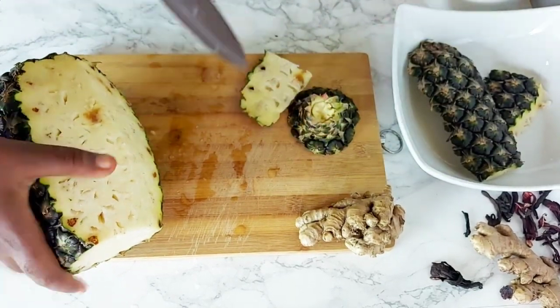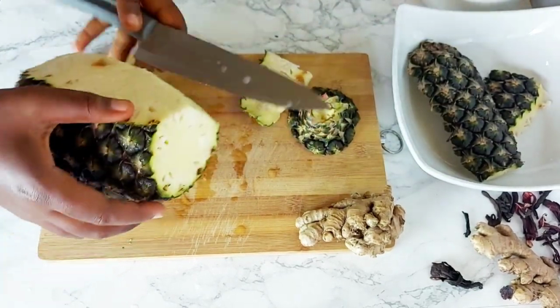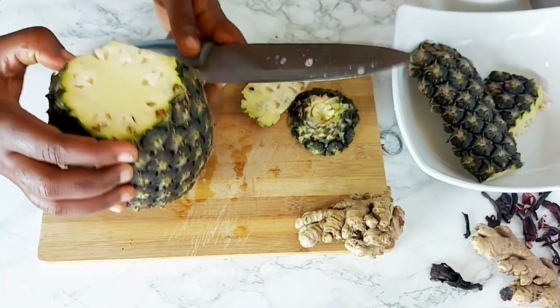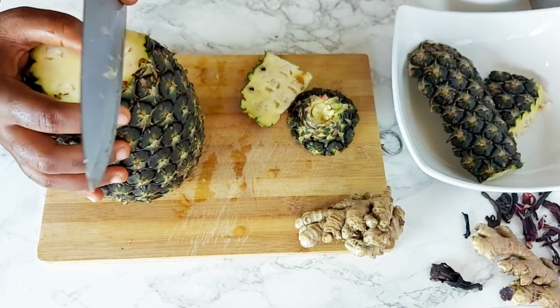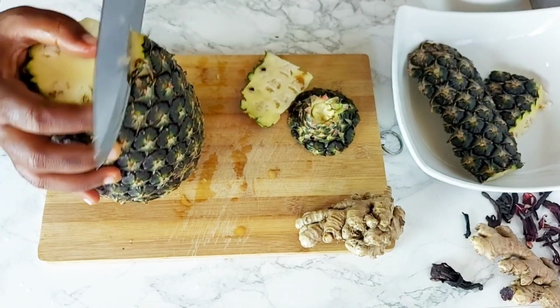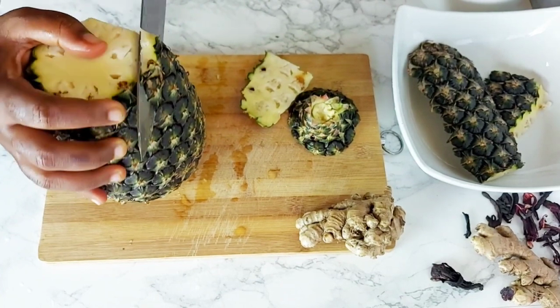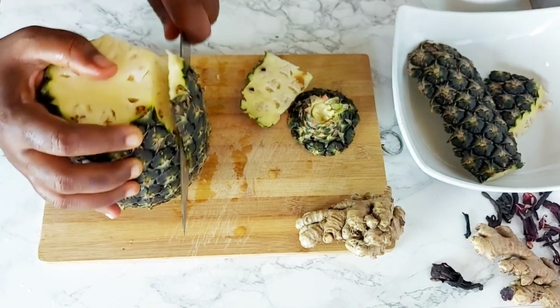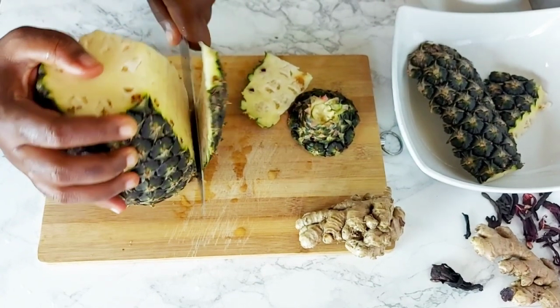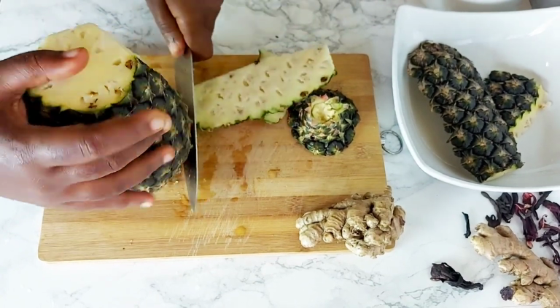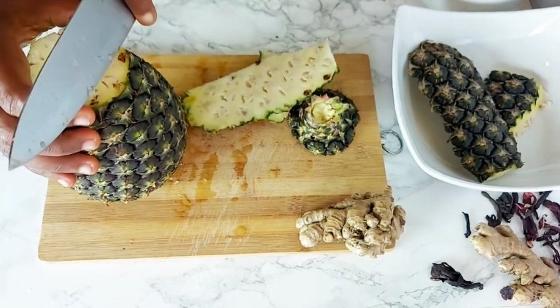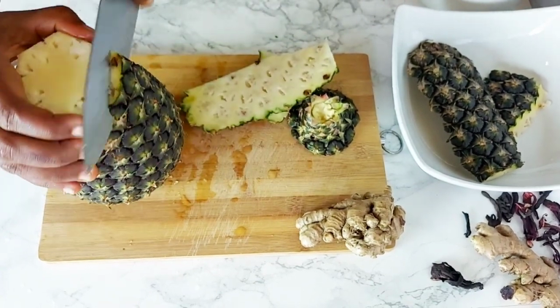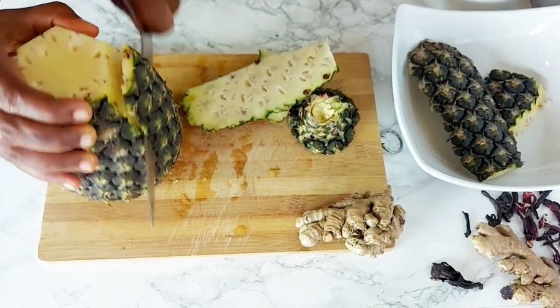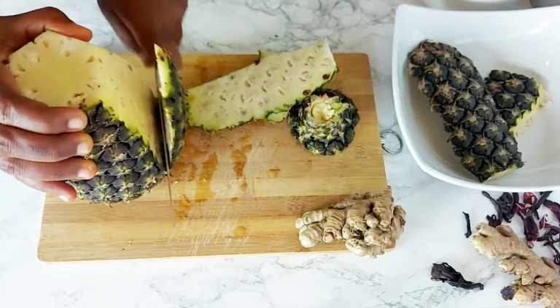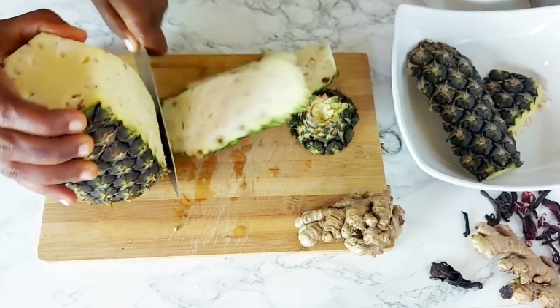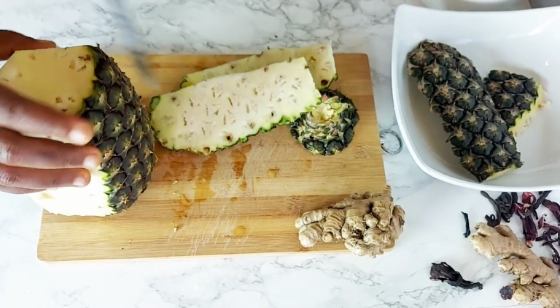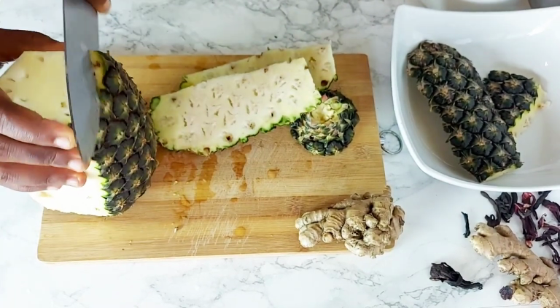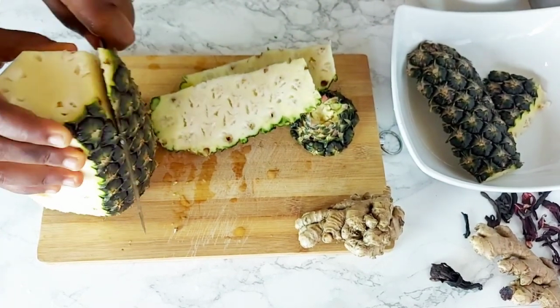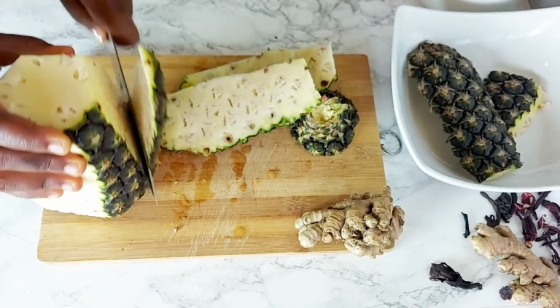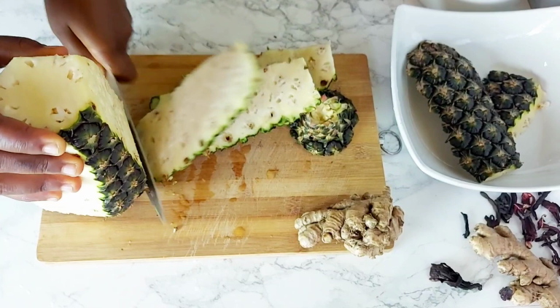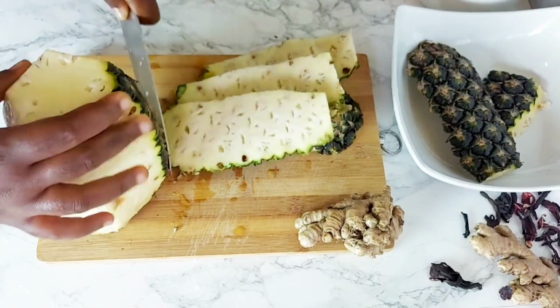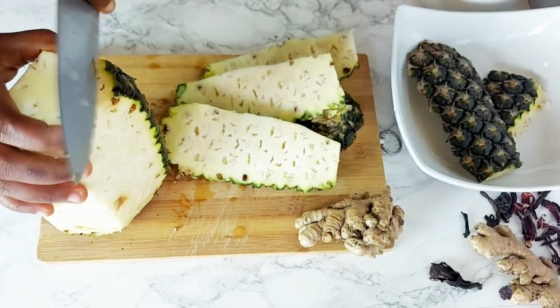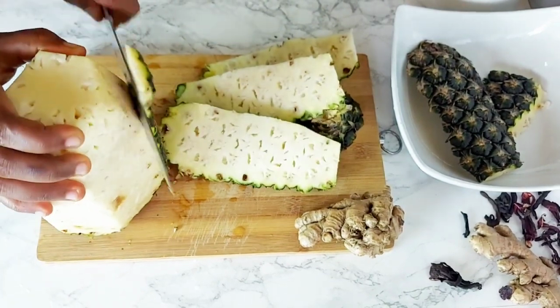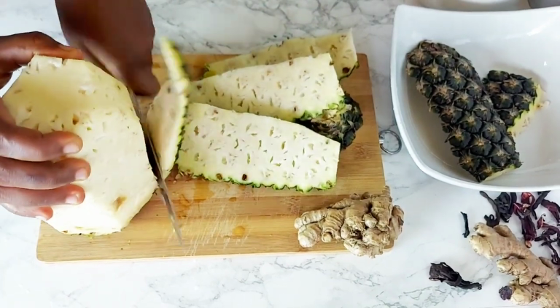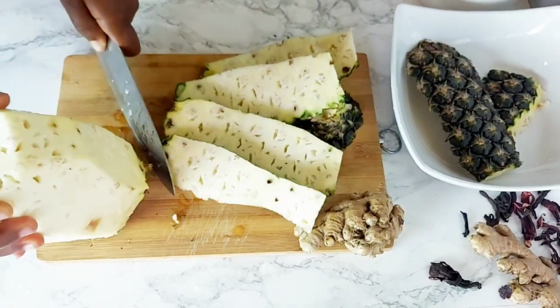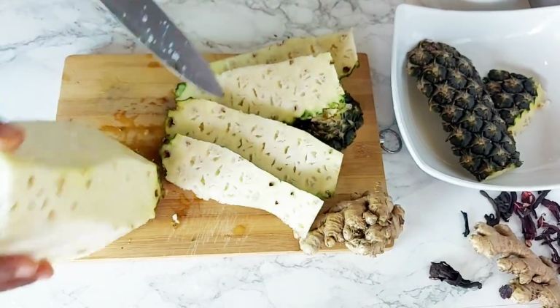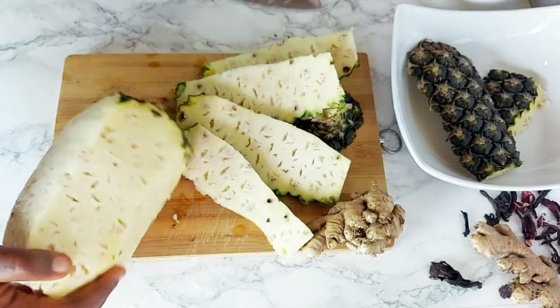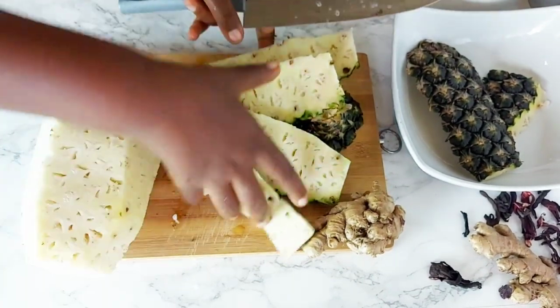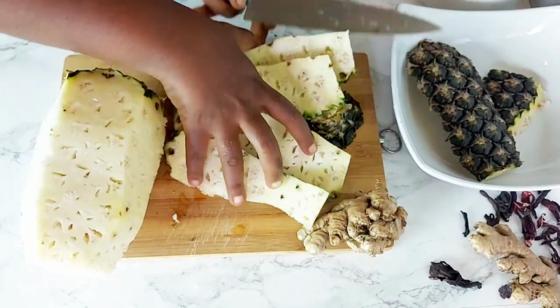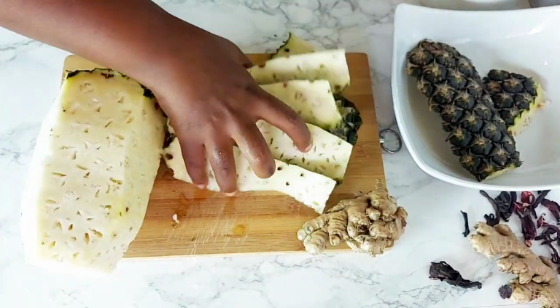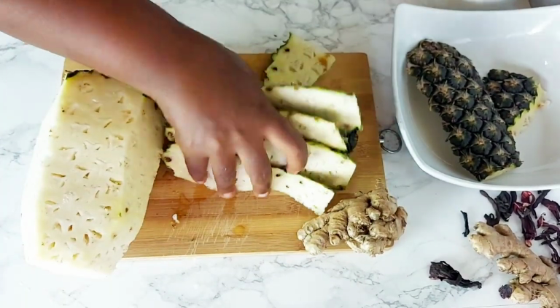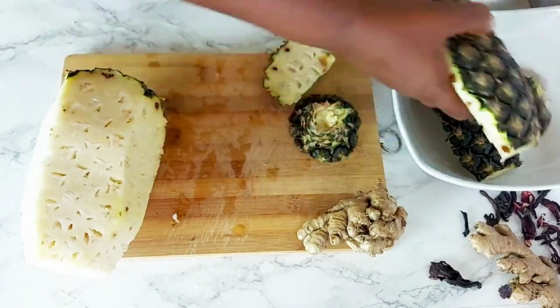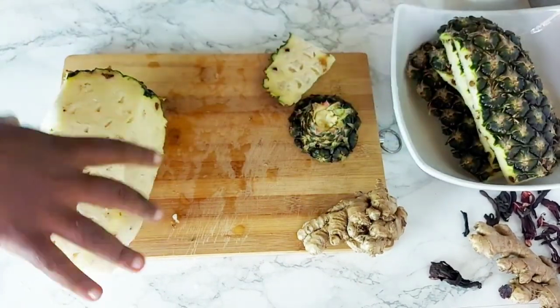I'm going to be using the pineapple peel in my sobolo base, and then I'm going to be blending the actual pineapple fruit as well. I'm just getting that ready now.